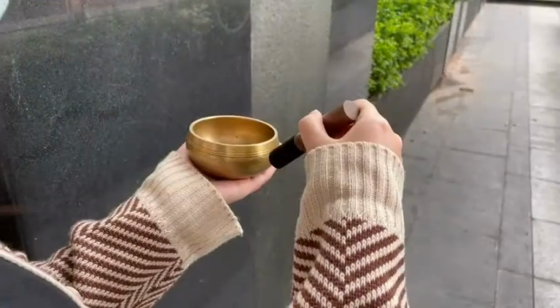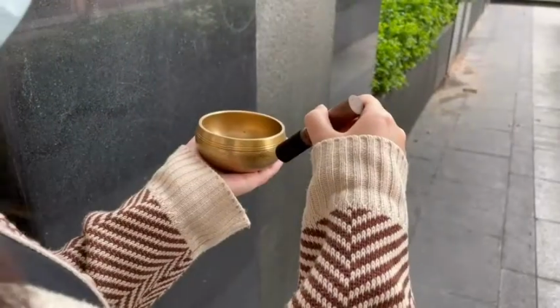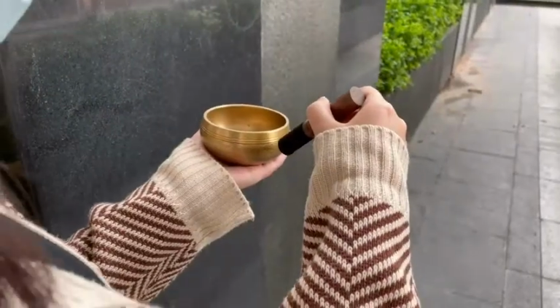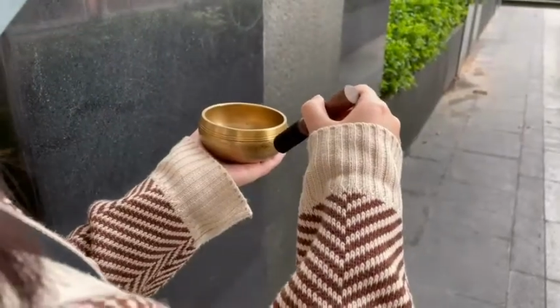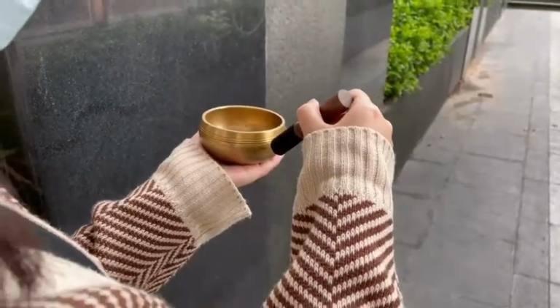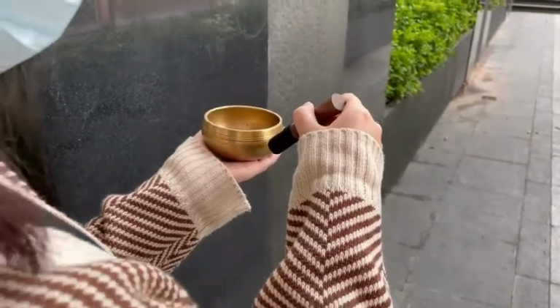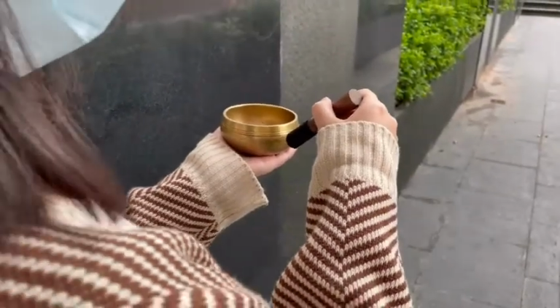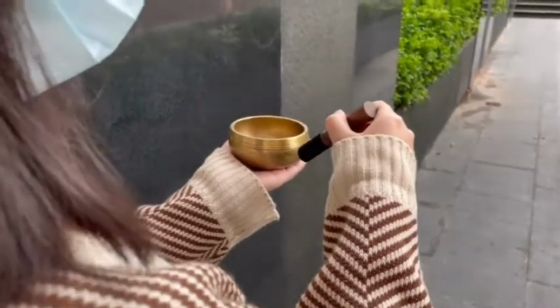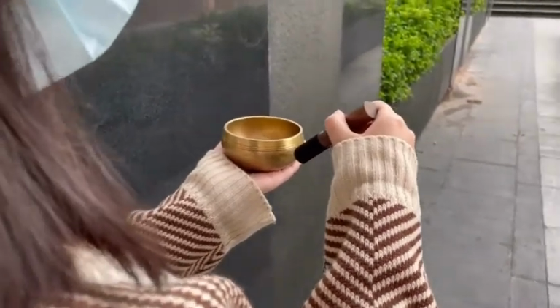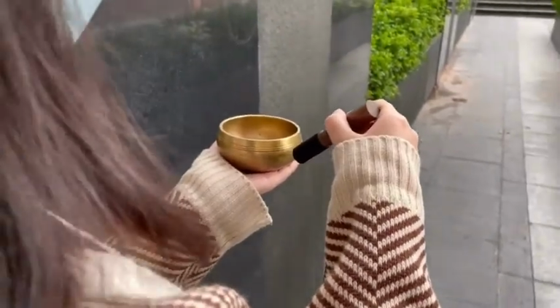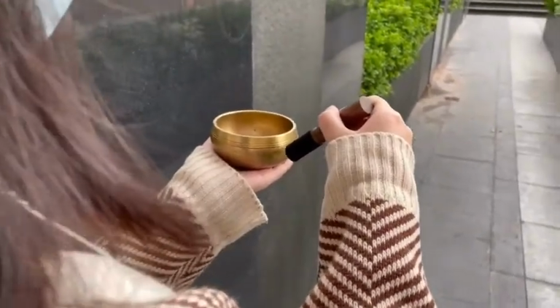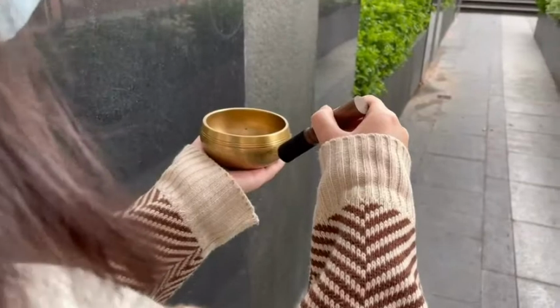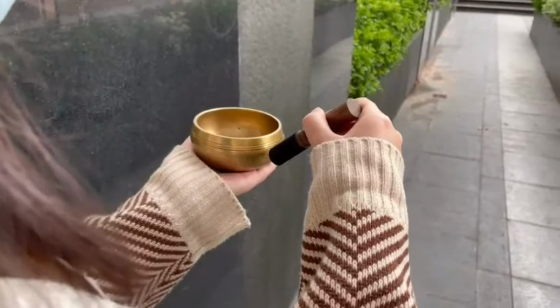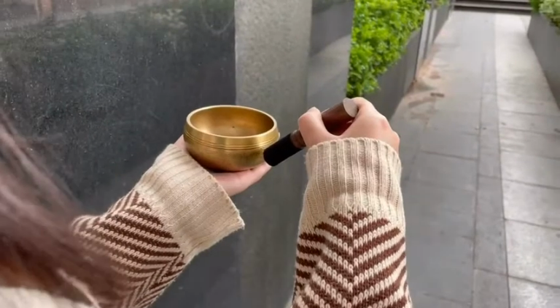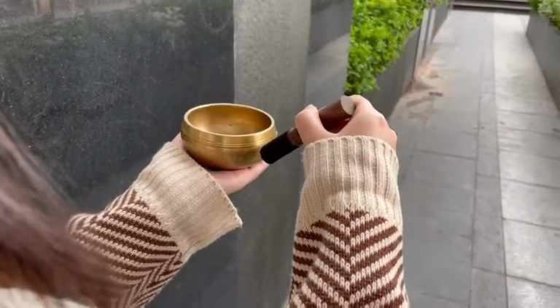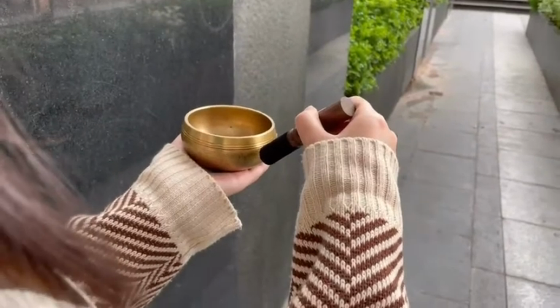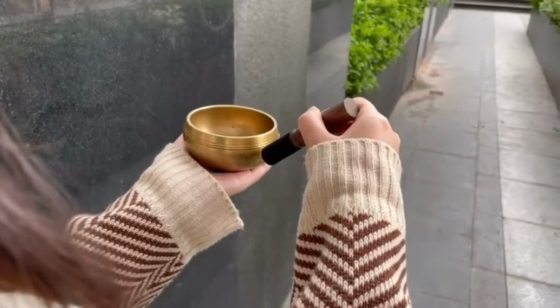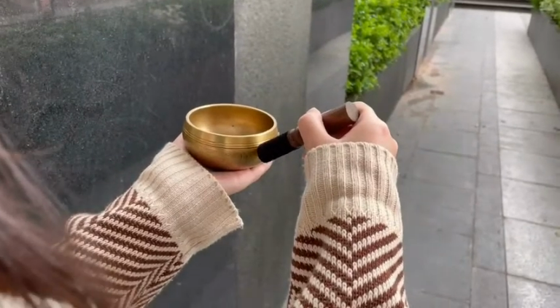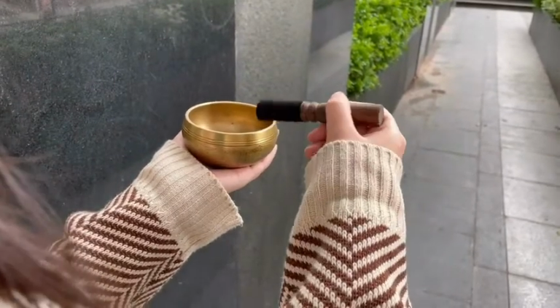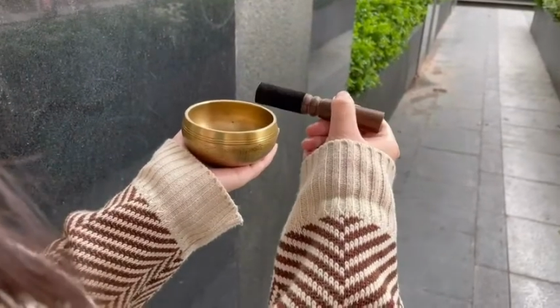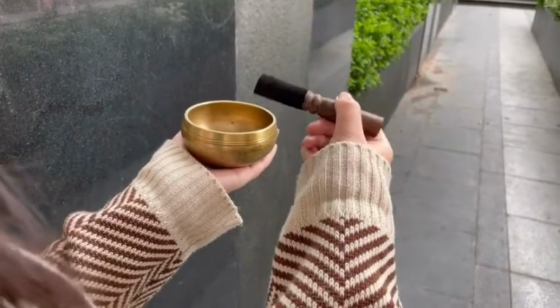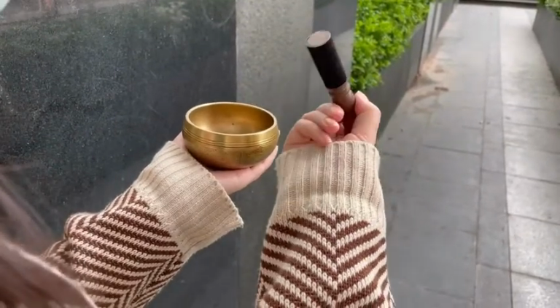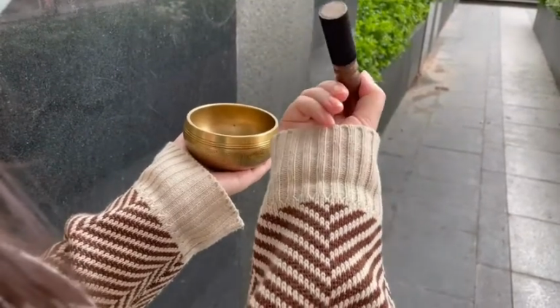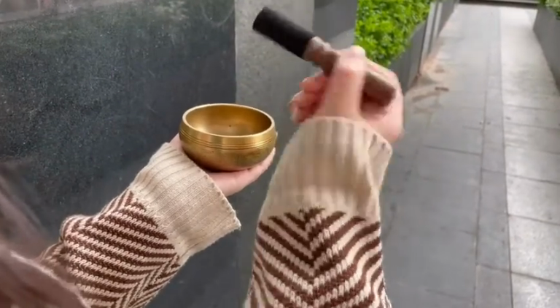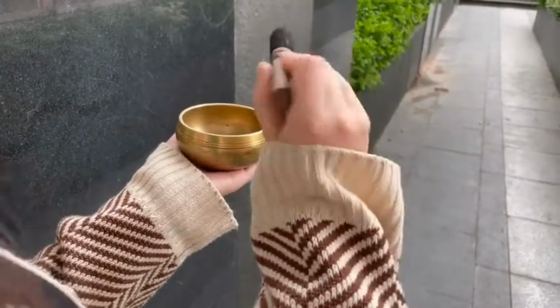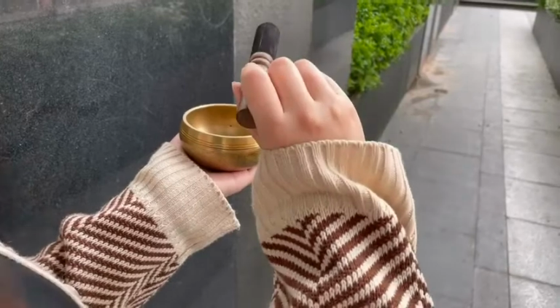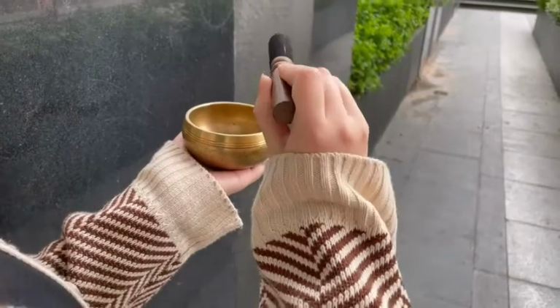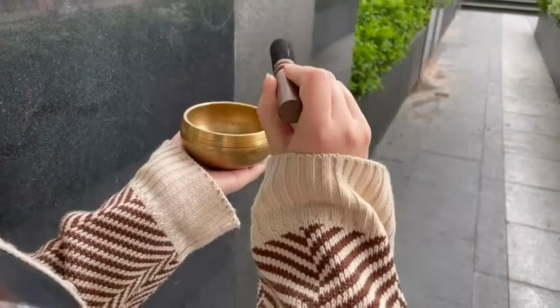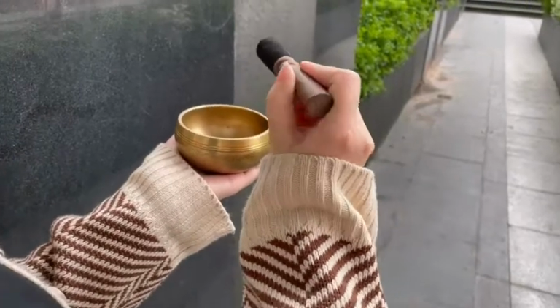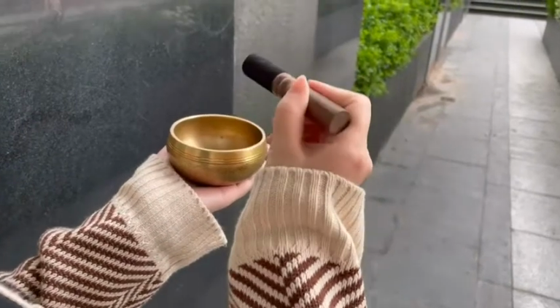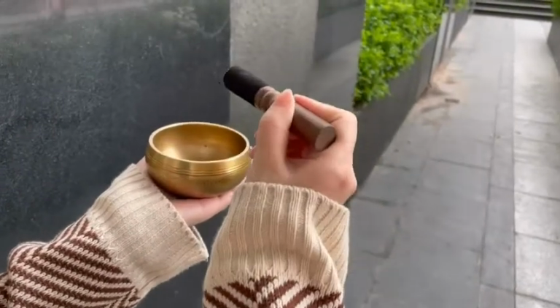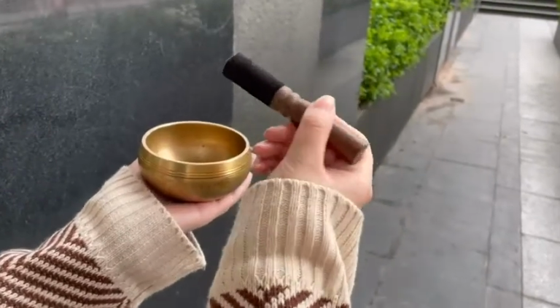Method 1: Striking. Striking is arguably the easiest way to play a singing bowl. This is a great introduction to playing the bowl and is suitable for everyone.